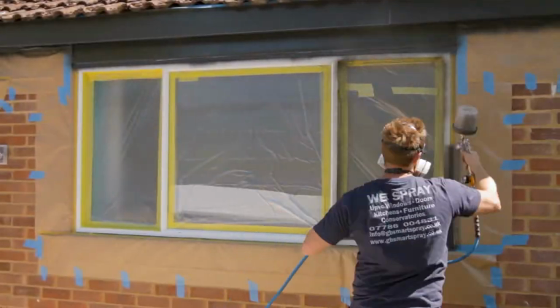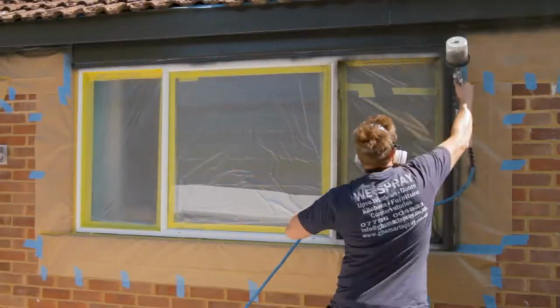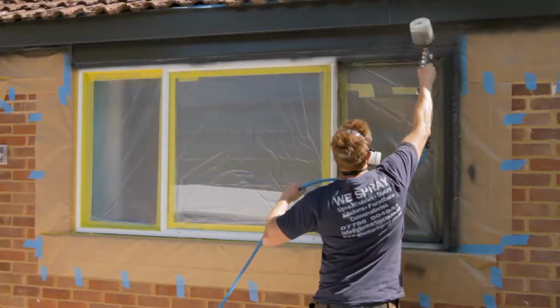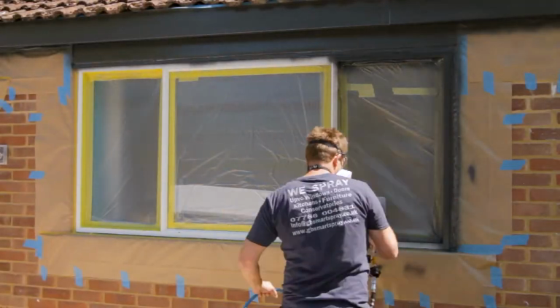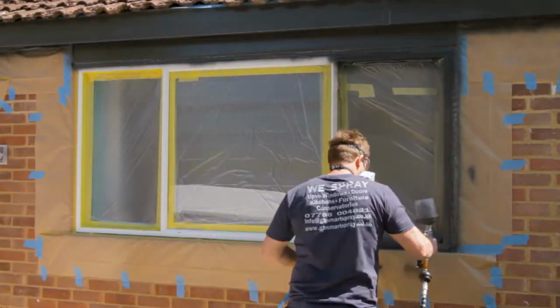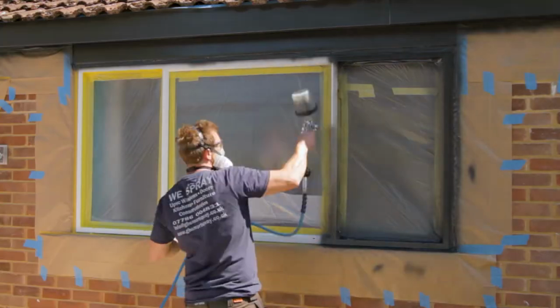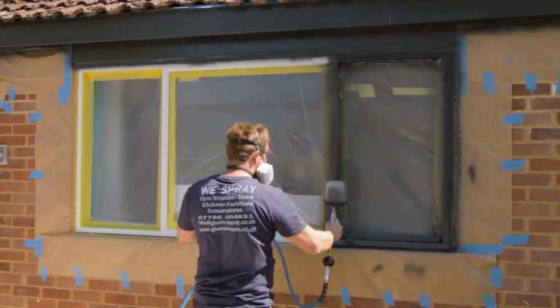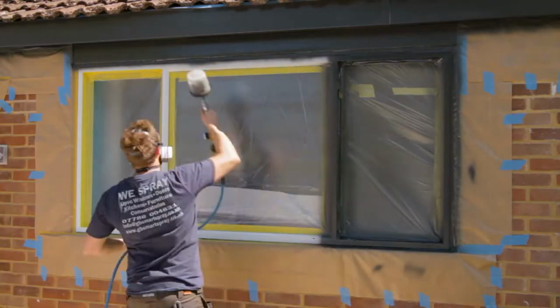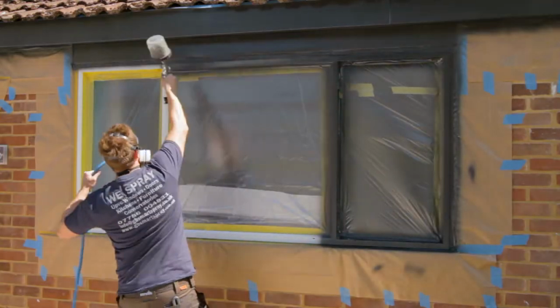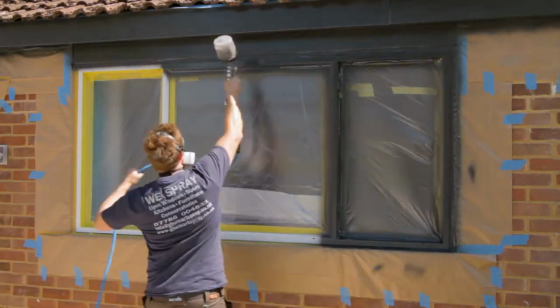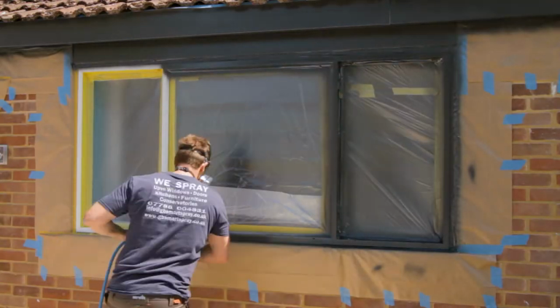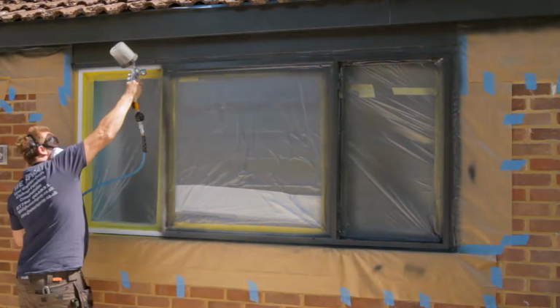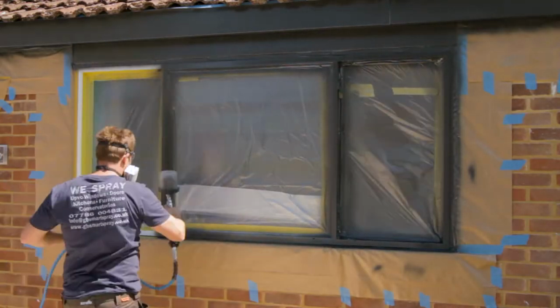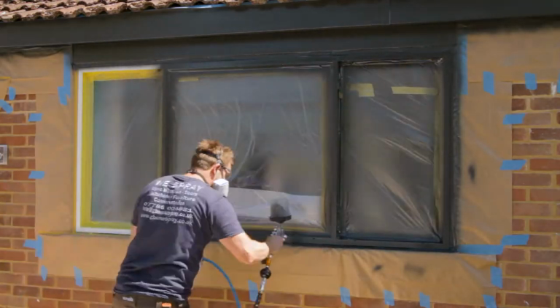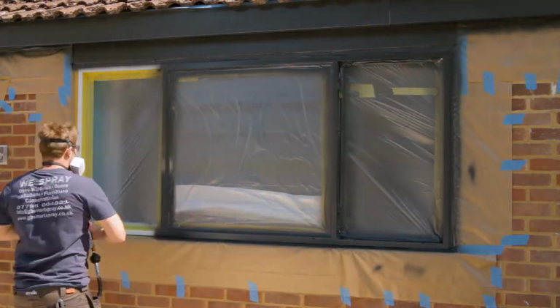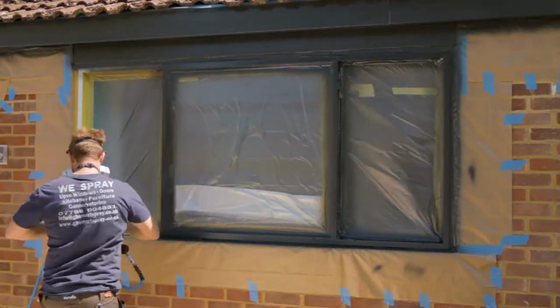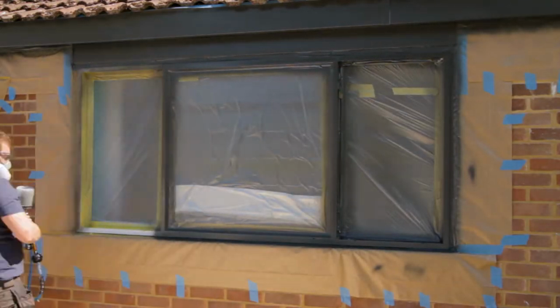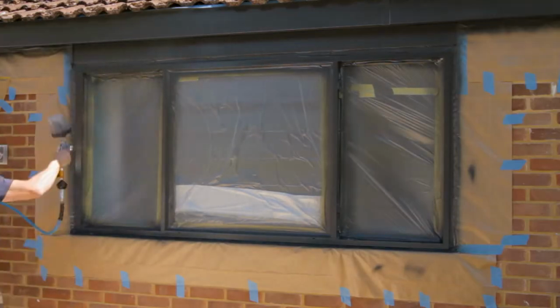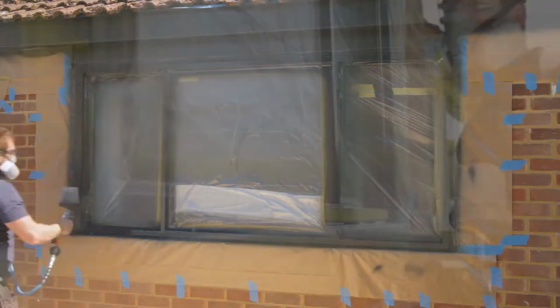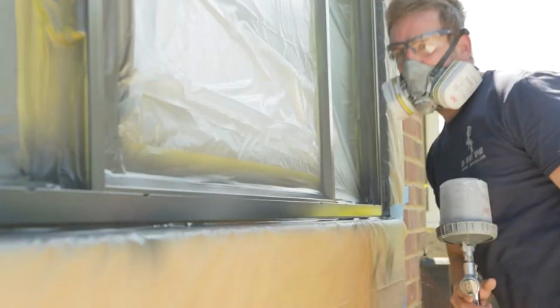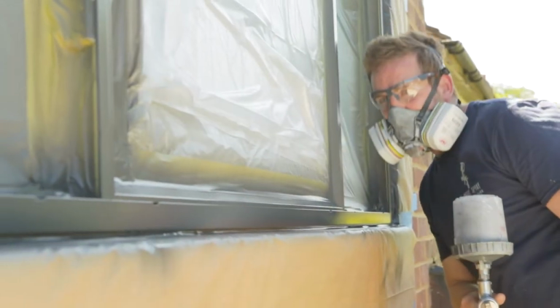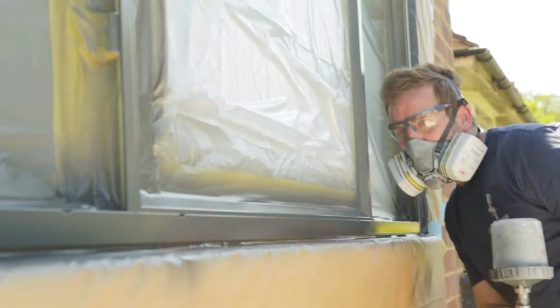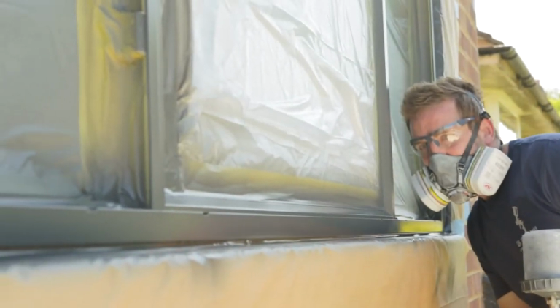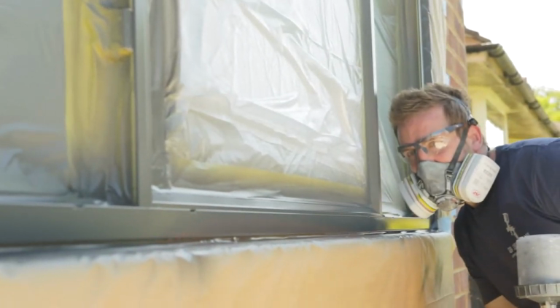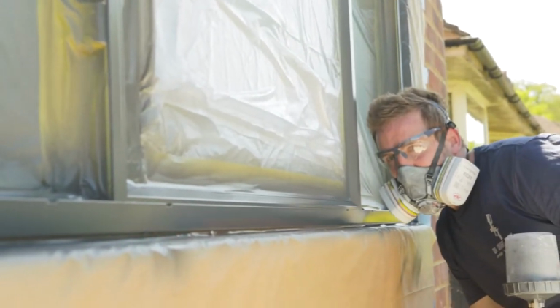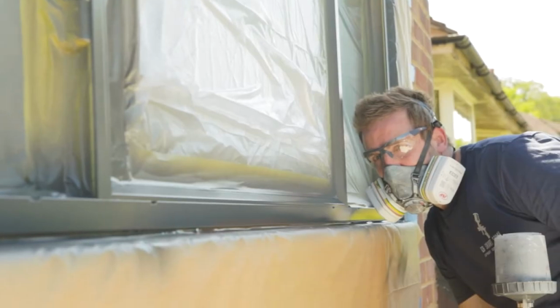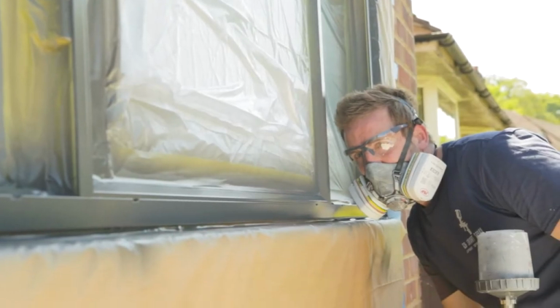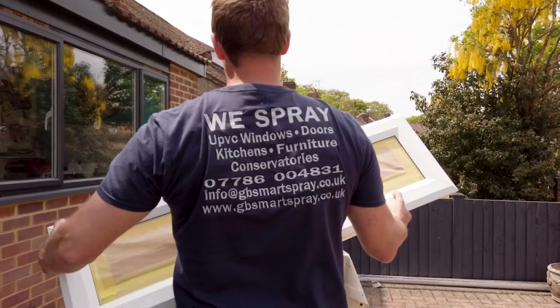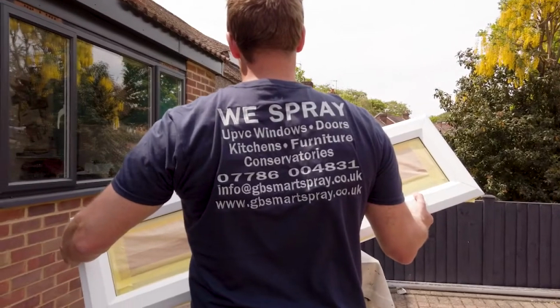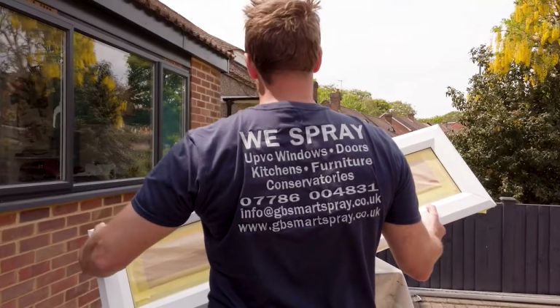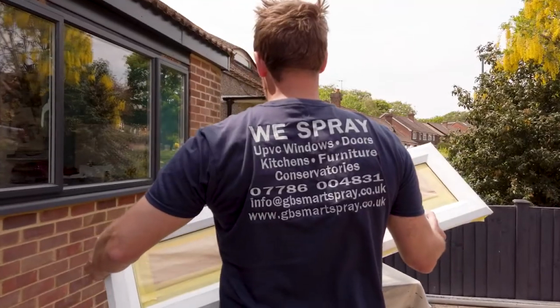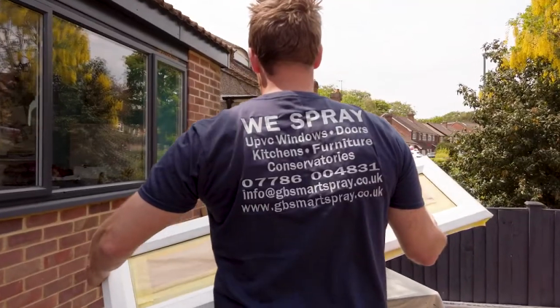Using our spray system gives your home a fresh new look without the cost and inconvenience of having new windows fitted. Spray painting your windows gives you a factory finish, and good preparation is key to this.